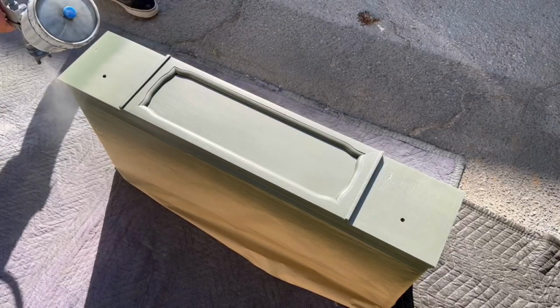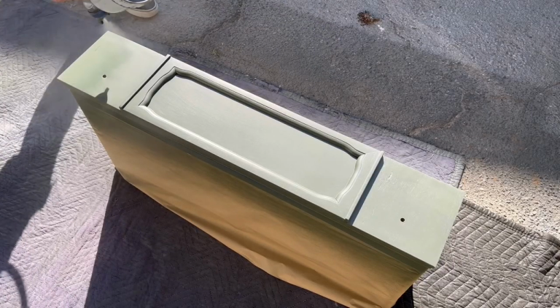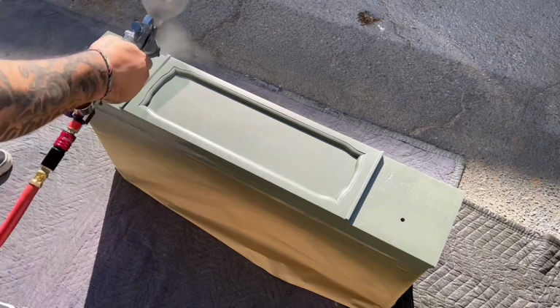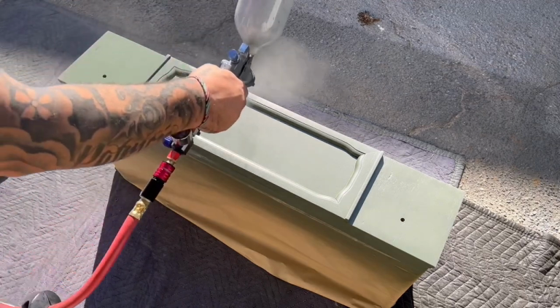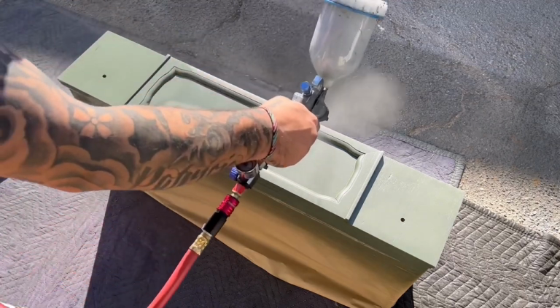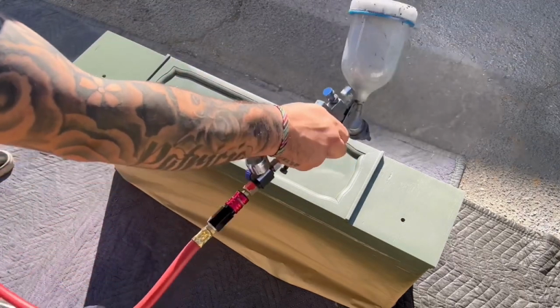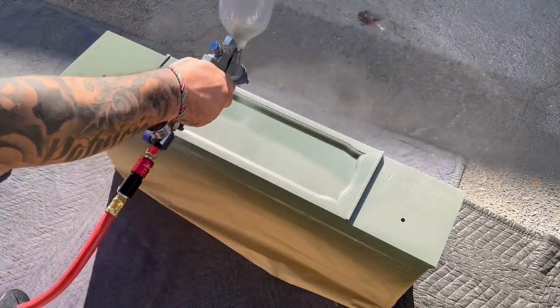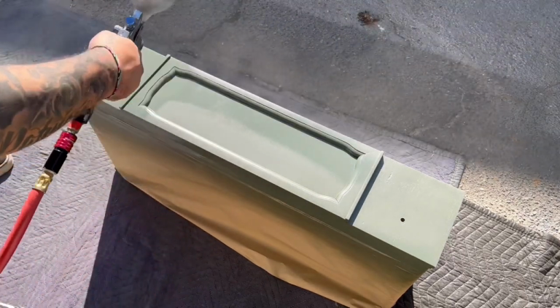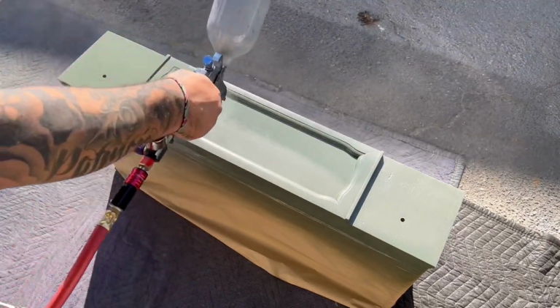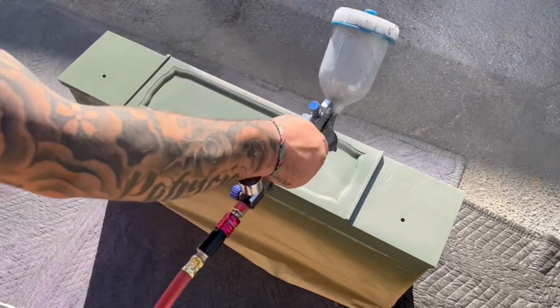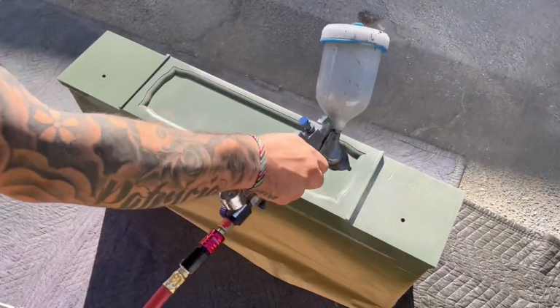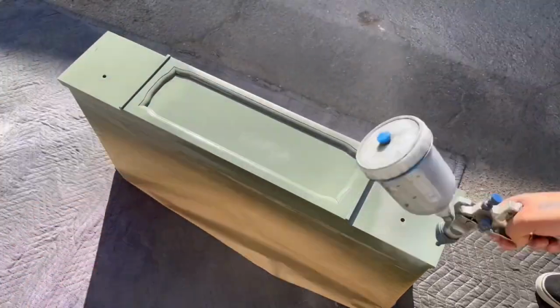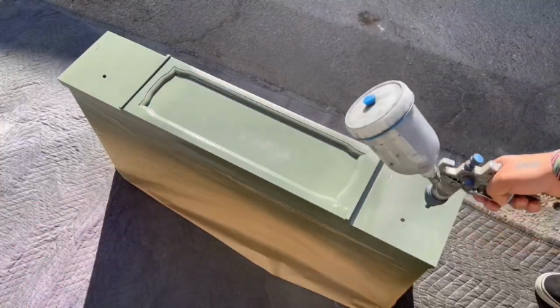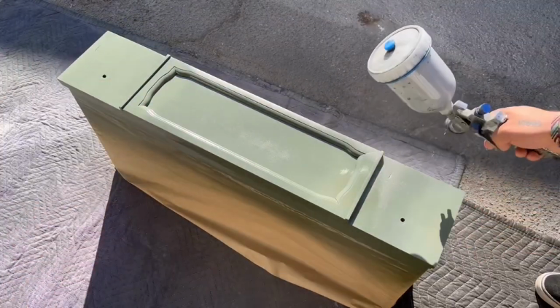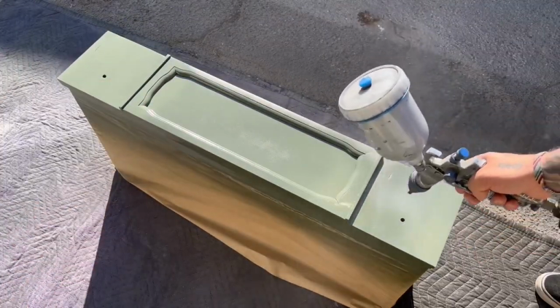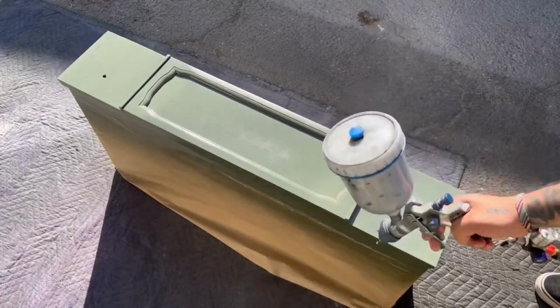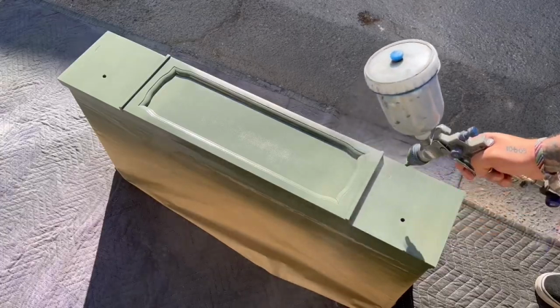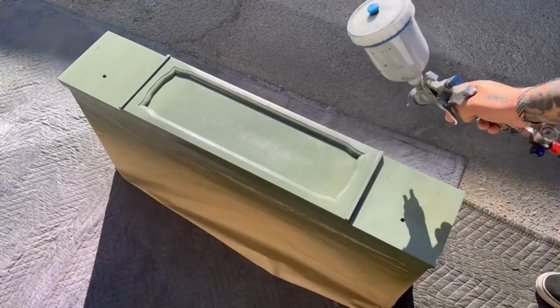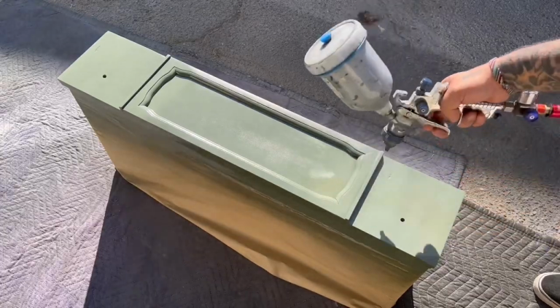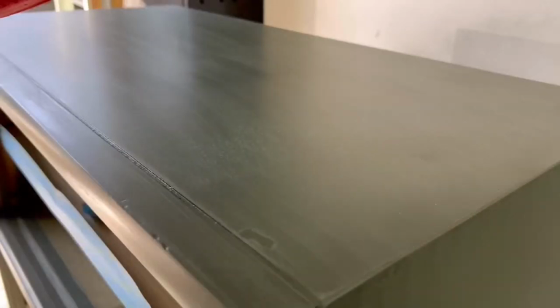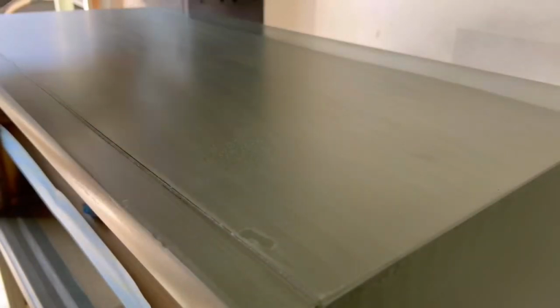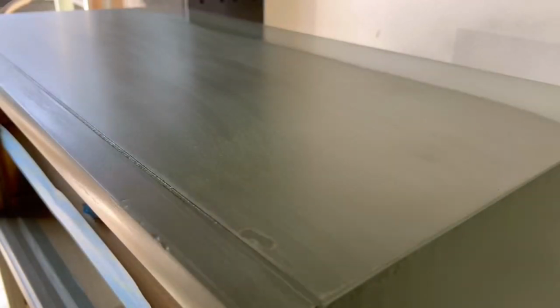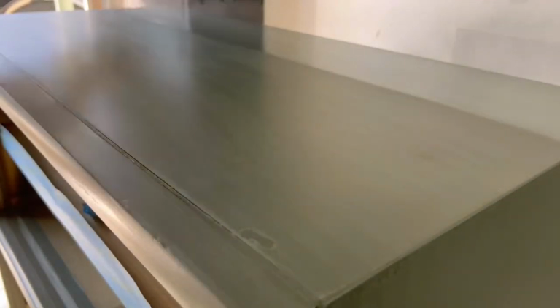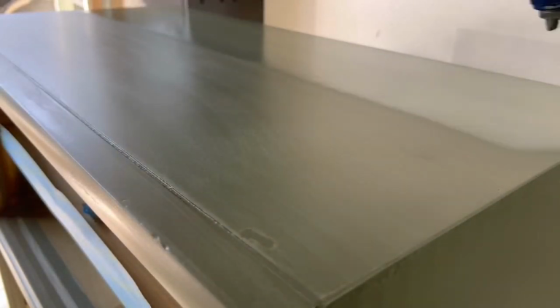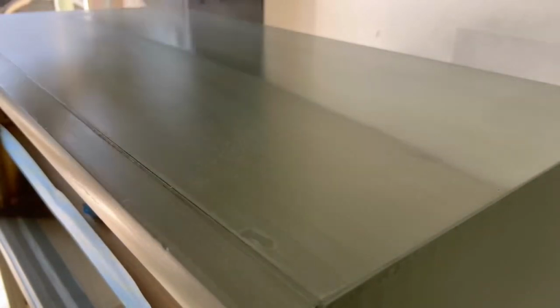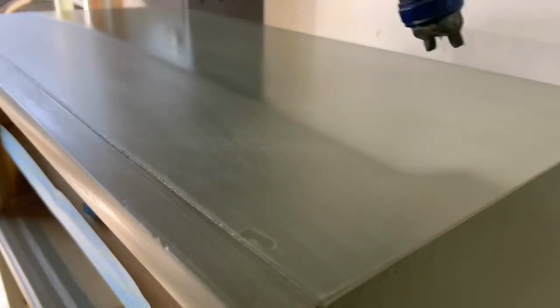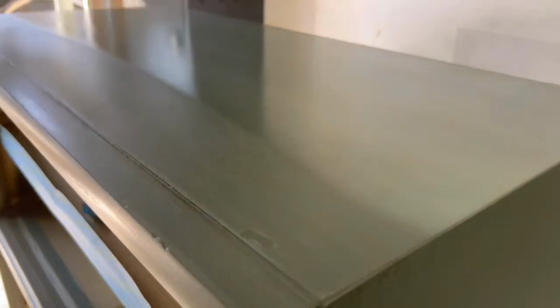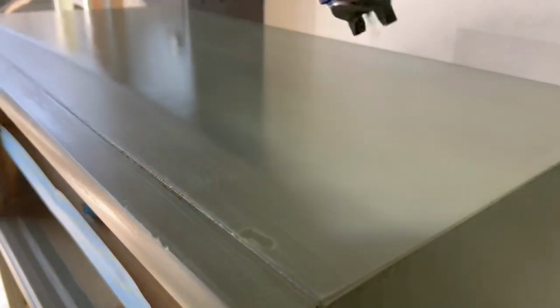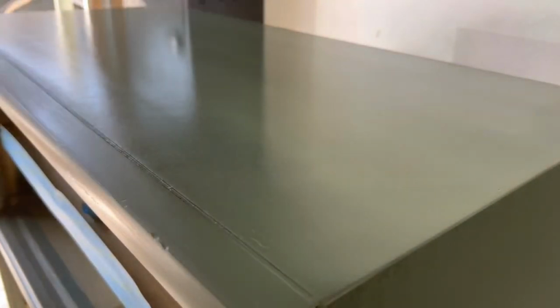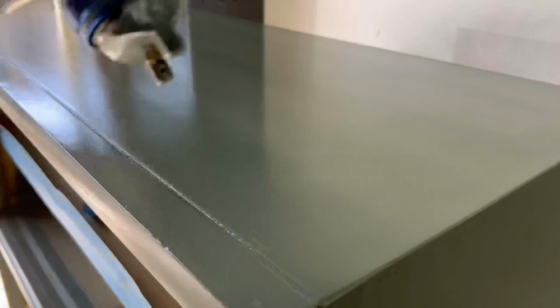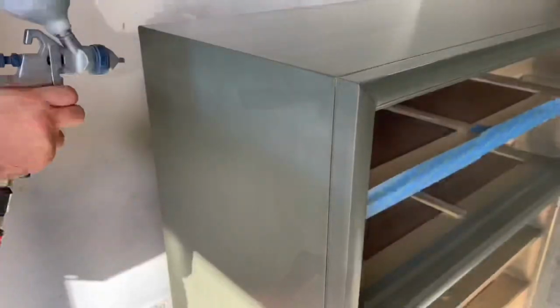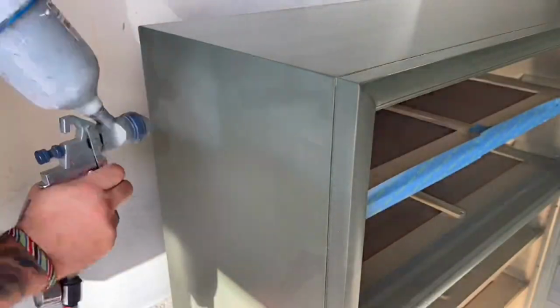Same as with the paint, I like to do about two — maybe even three — coats of the polyurethane and I do scuff sanding in between each of those coats as well, but for this I use 400 grit sandpaper so that you don't see those scratches through the finish.